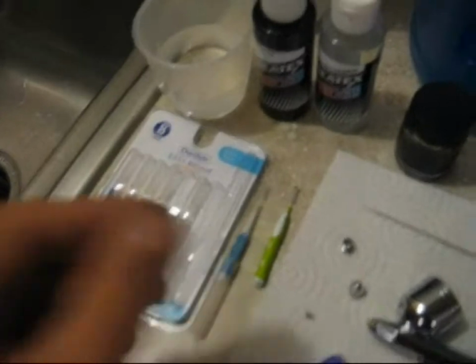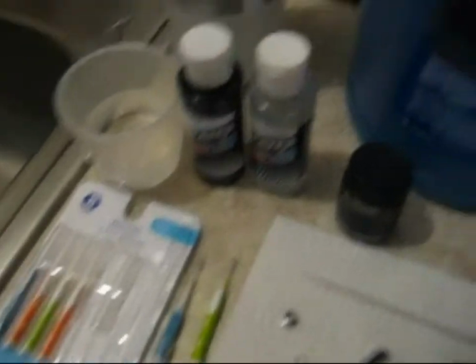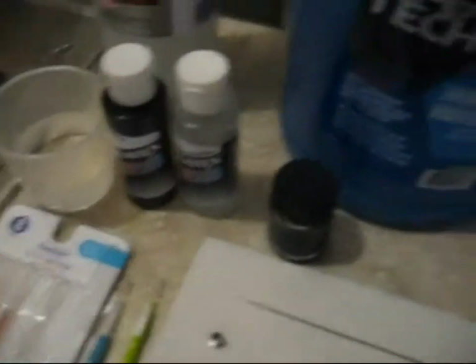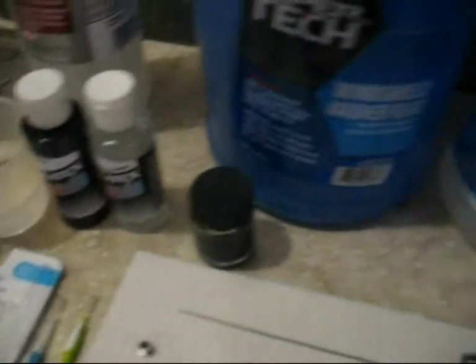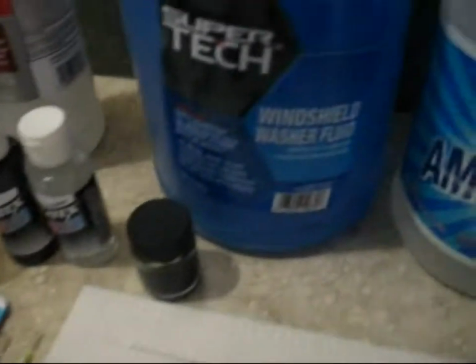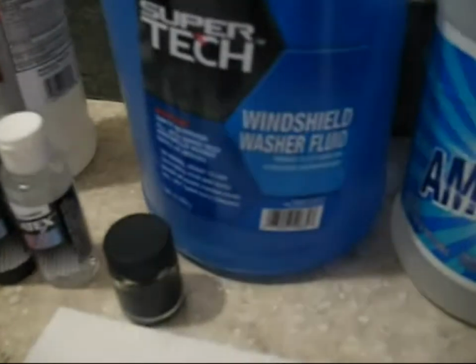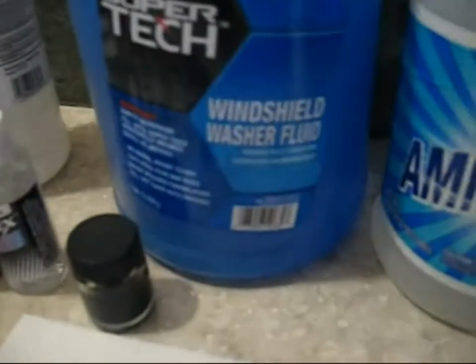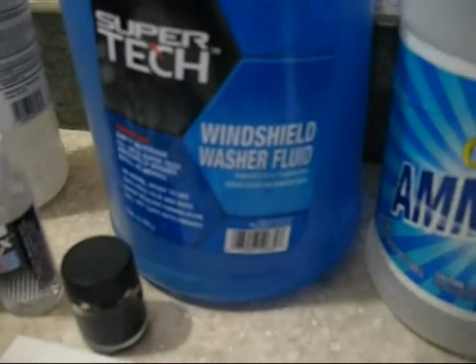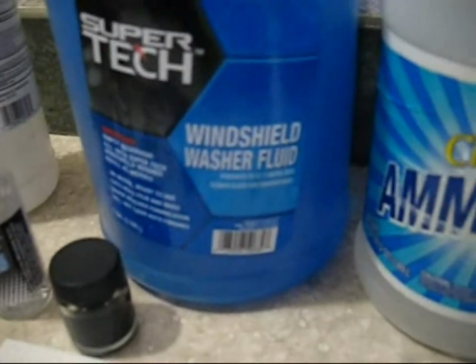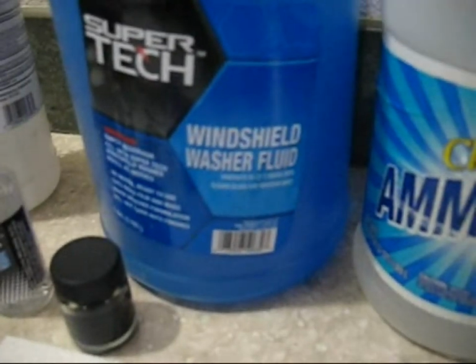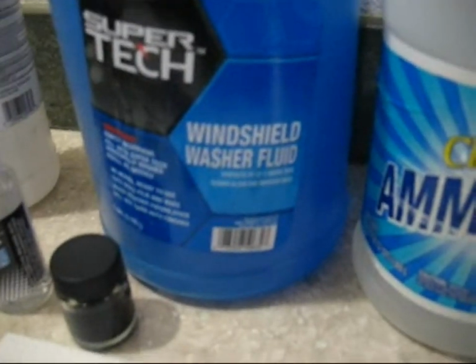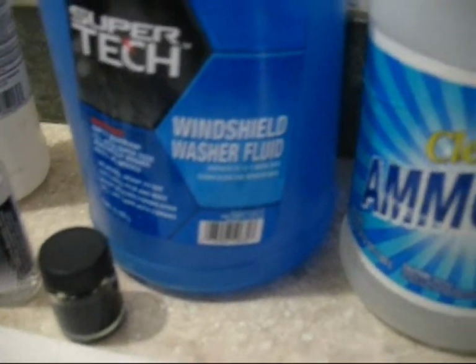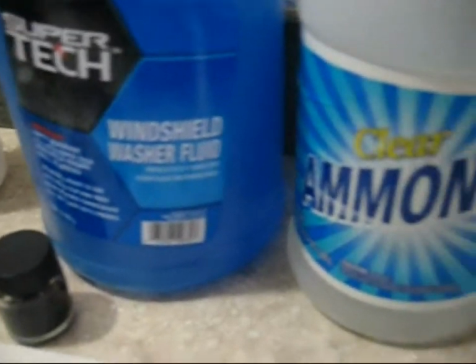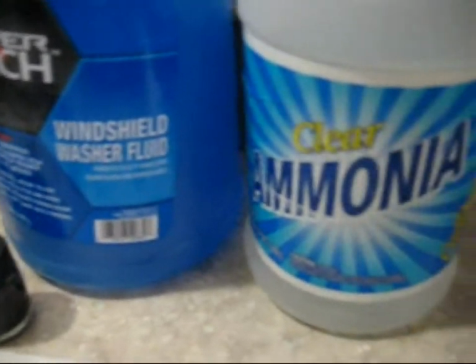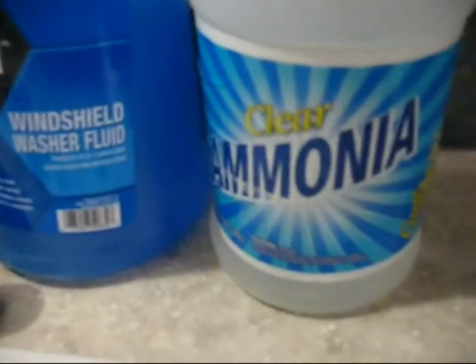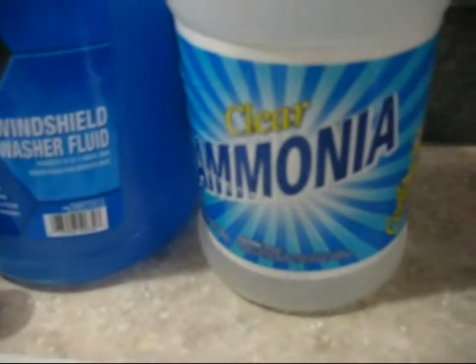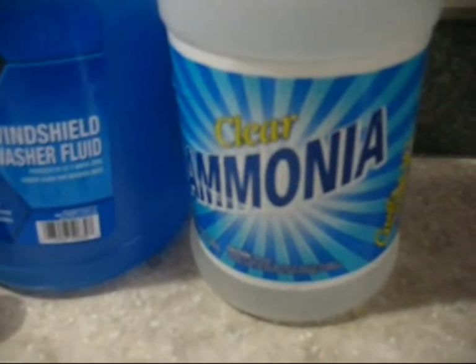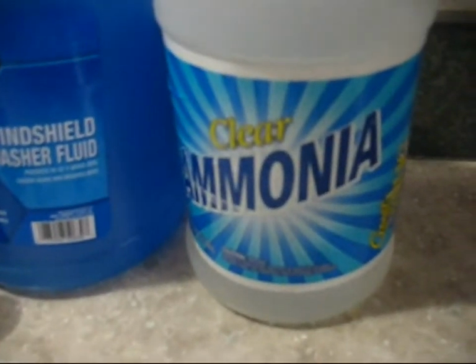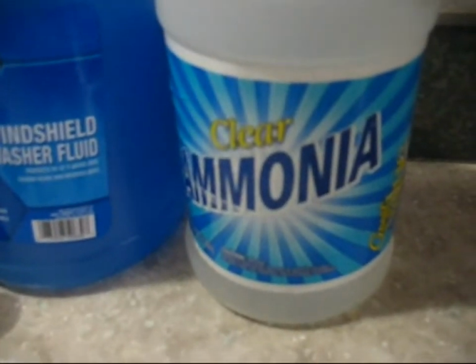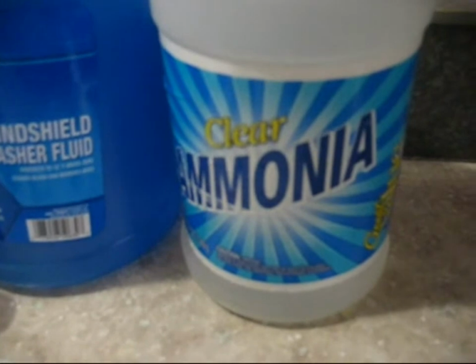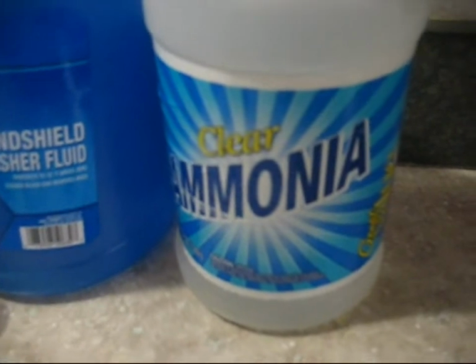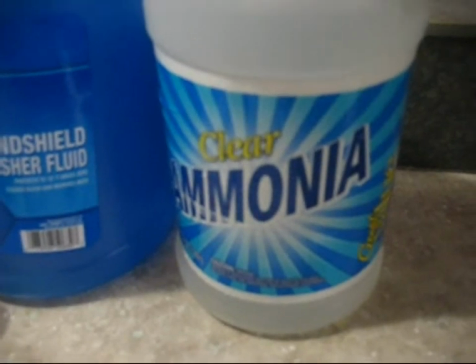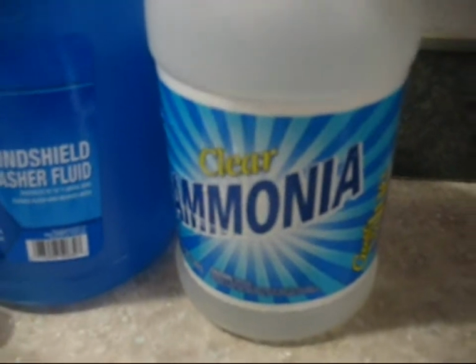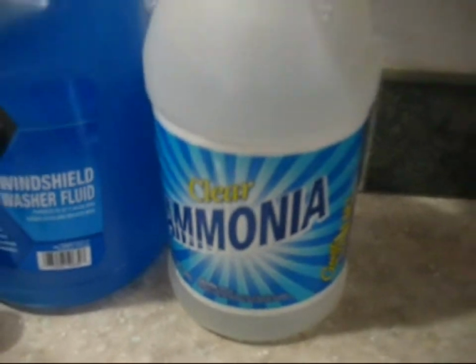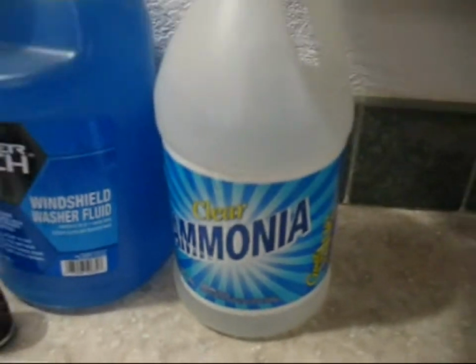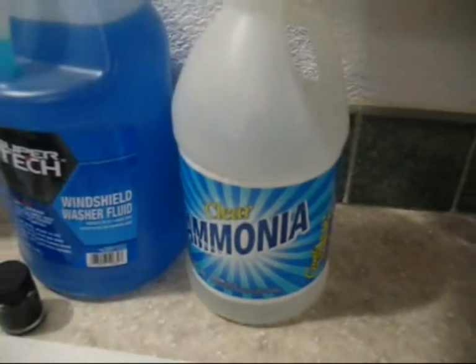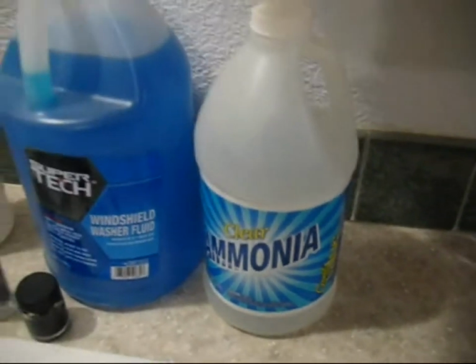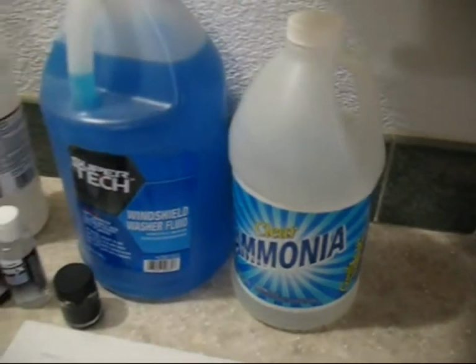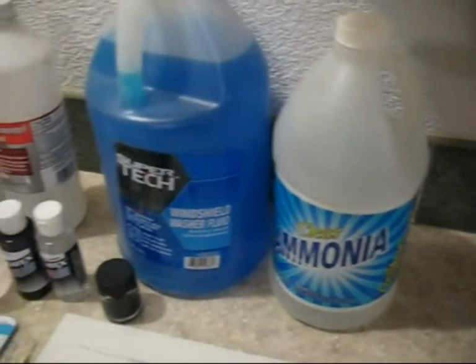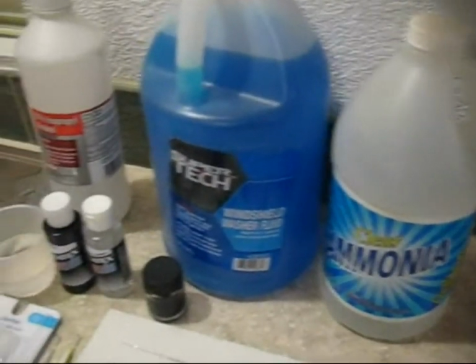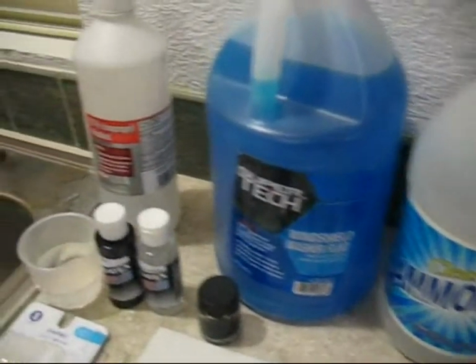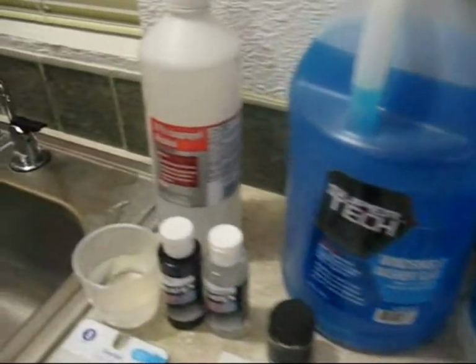Windshield washer fluid or Windex — and ammonia — don't use those. Stay away from those. They will attack the brass in your airbrush.